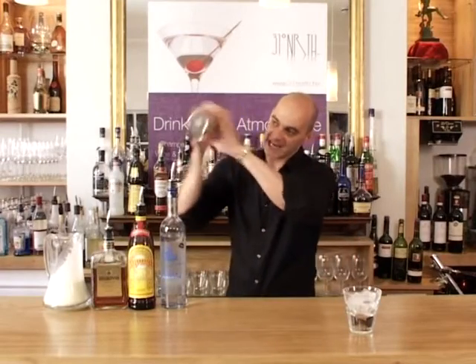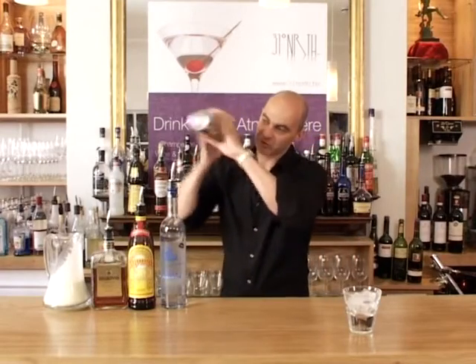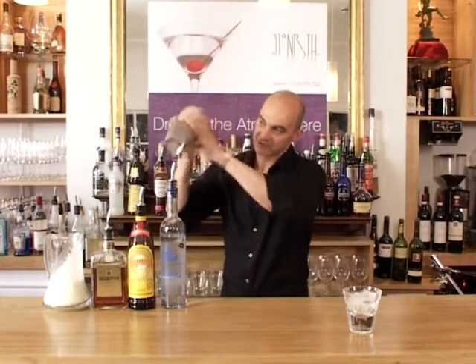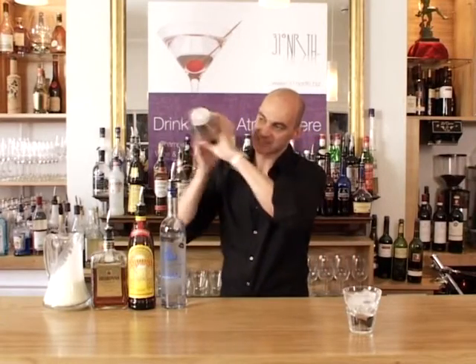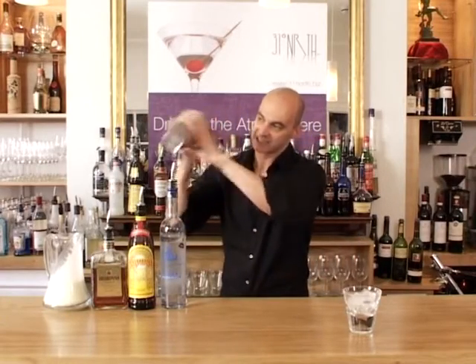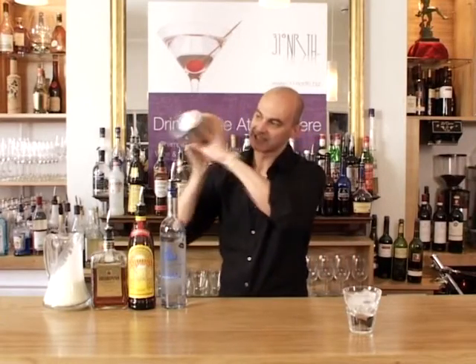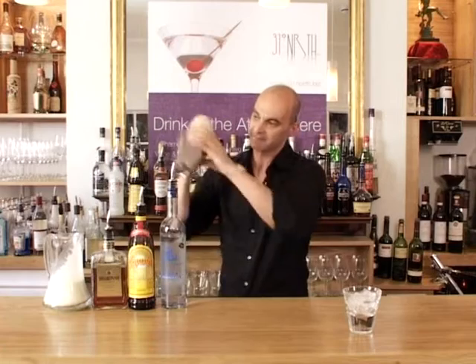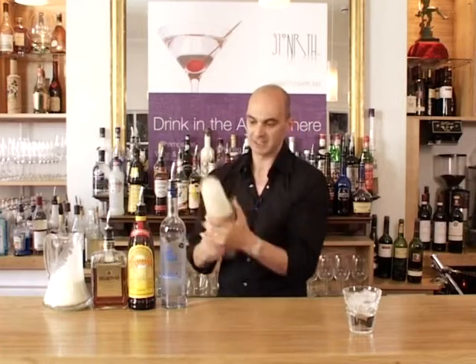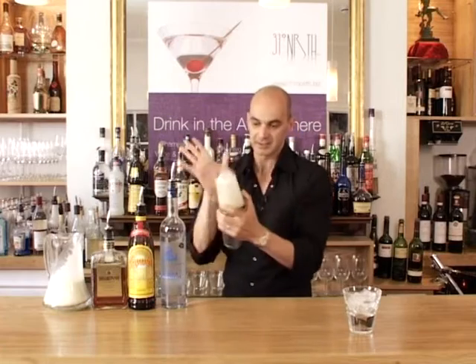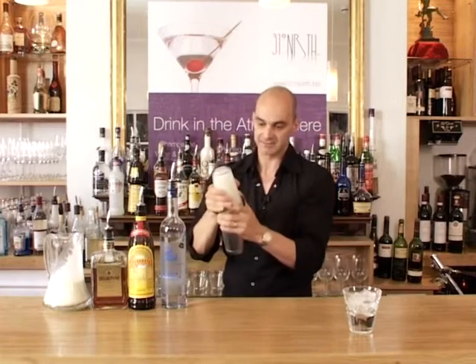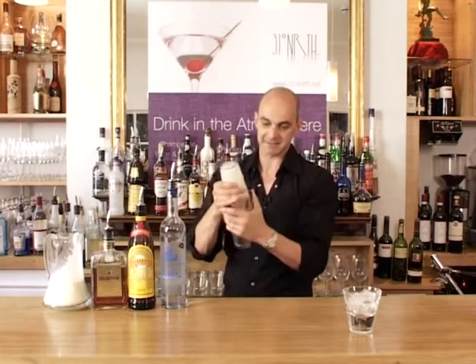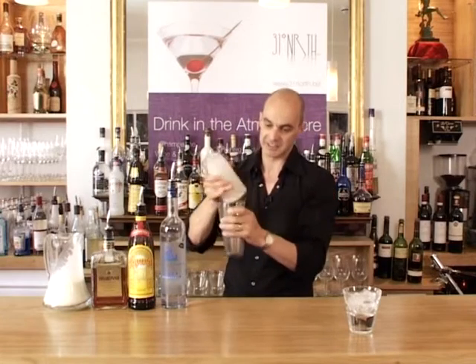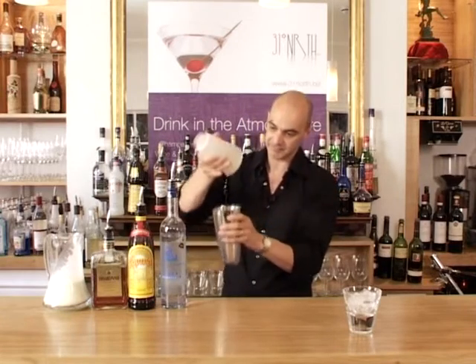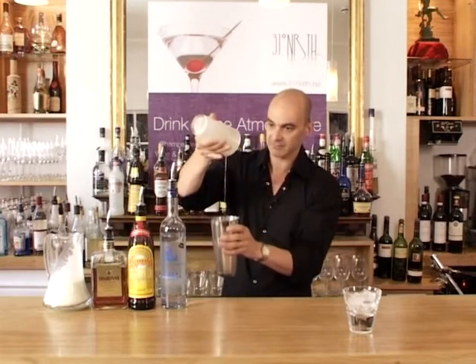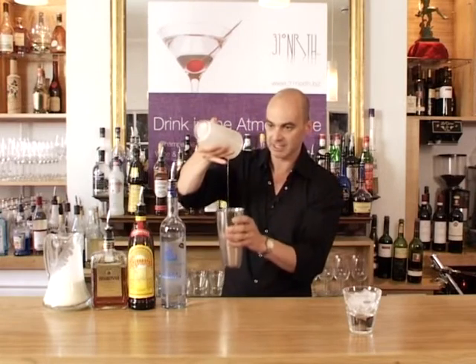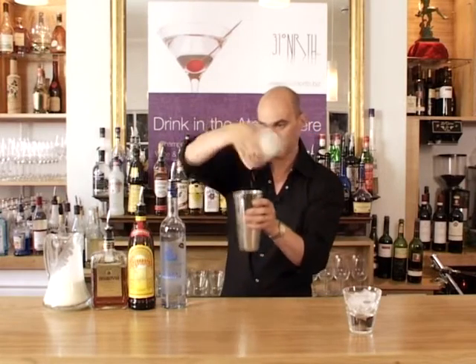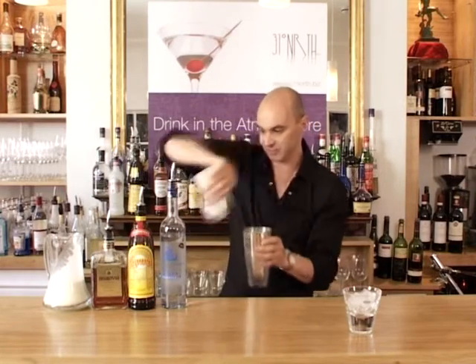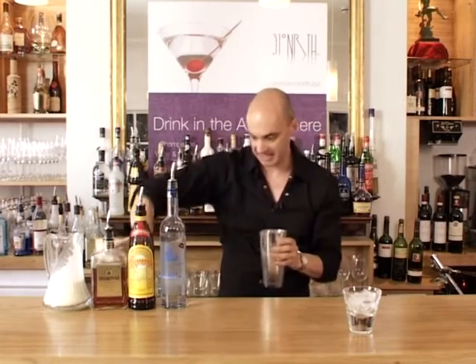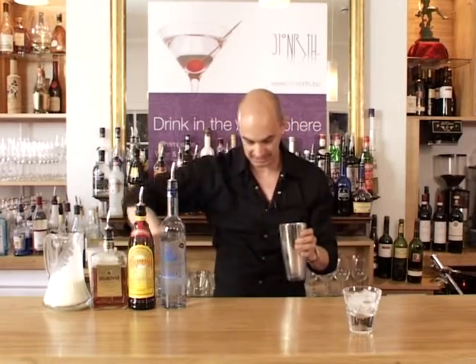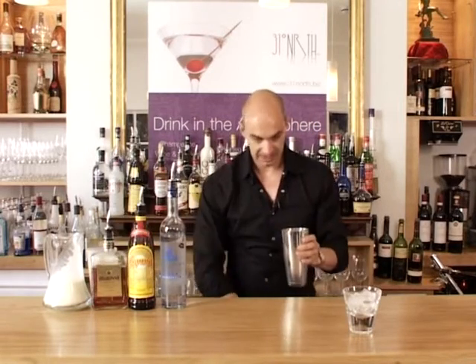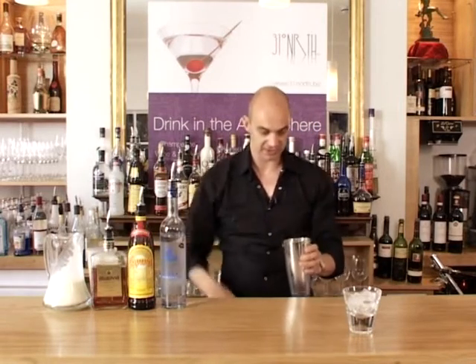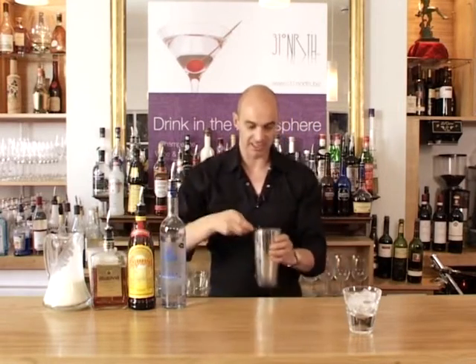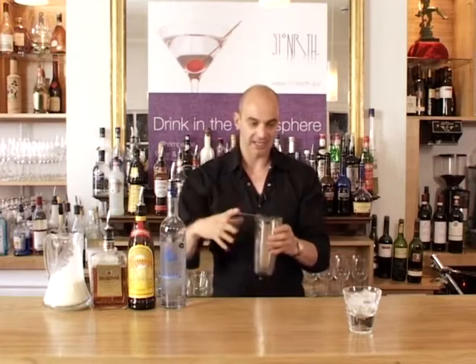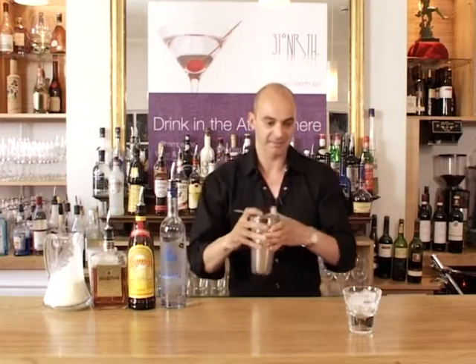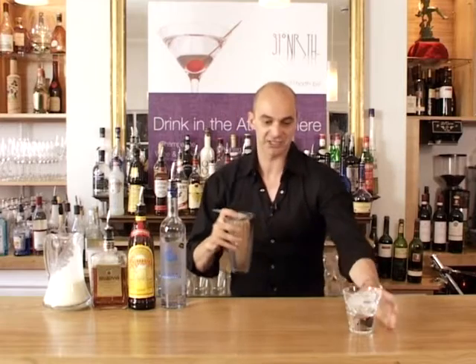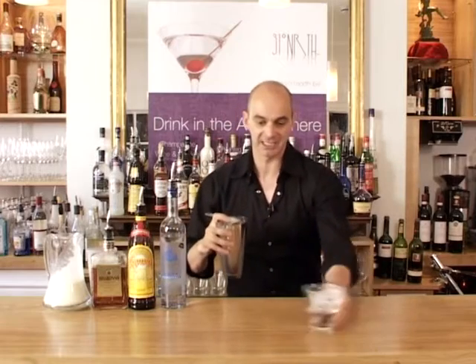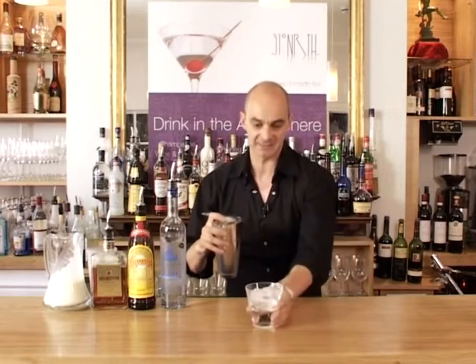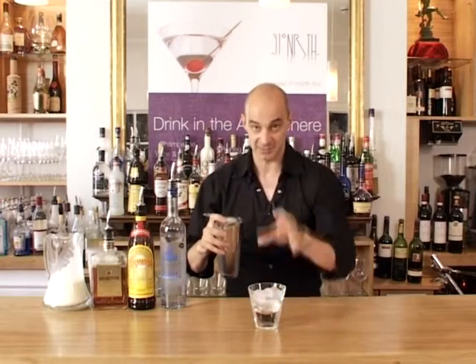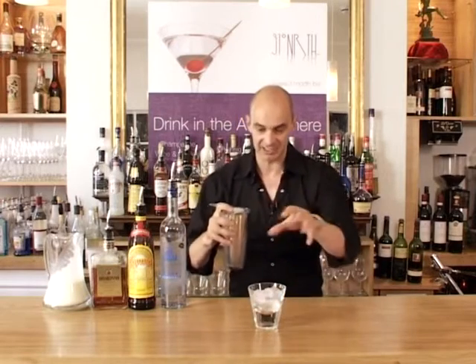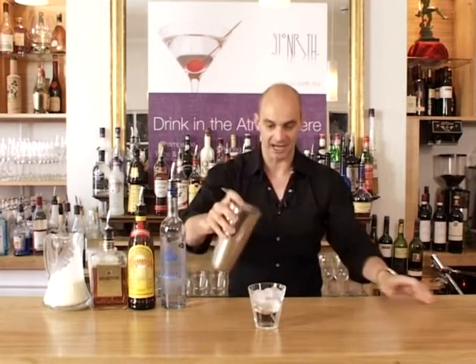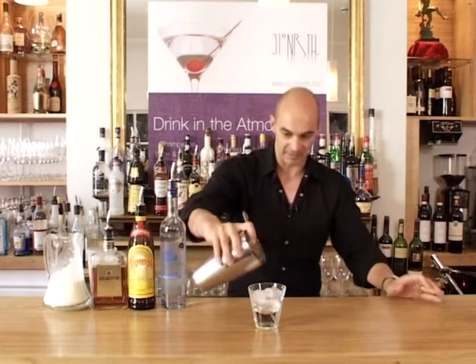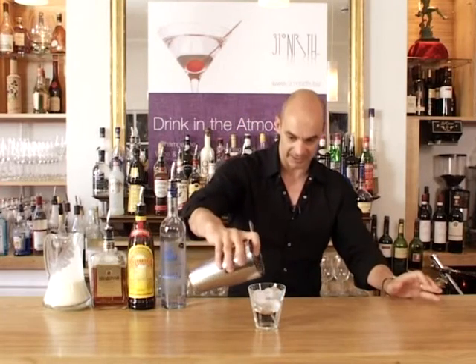As with all creamy drinks, I'm shaking this slightly longer. Give it a tap to open it, let the remainder drain back in, take your strainer and this time instead of straining into an empty glass, we're straining over the ice that we've put in there.